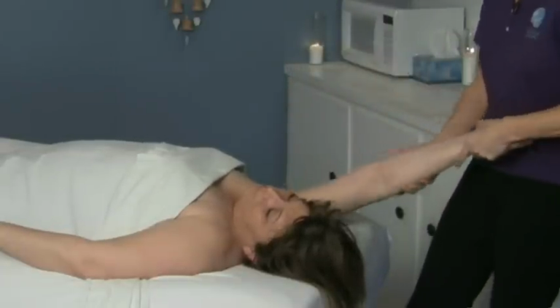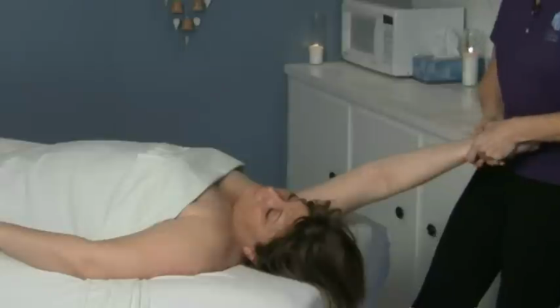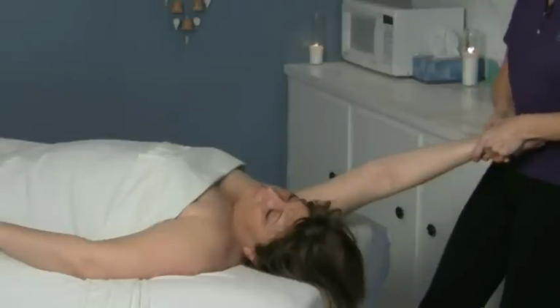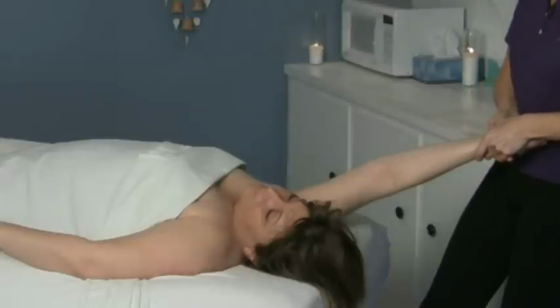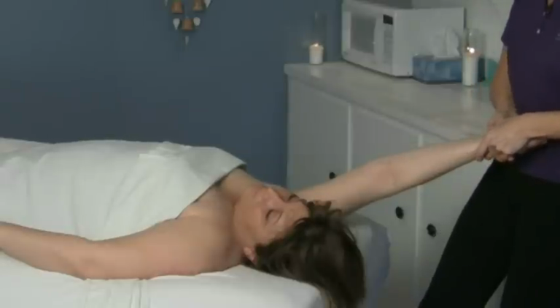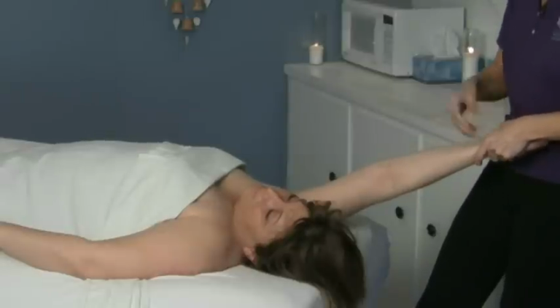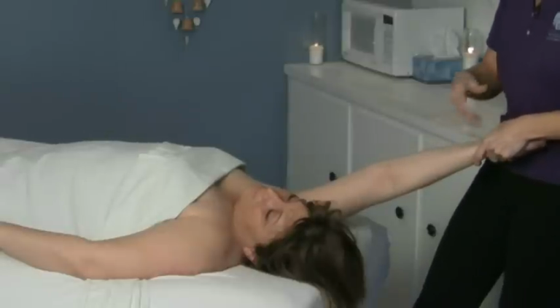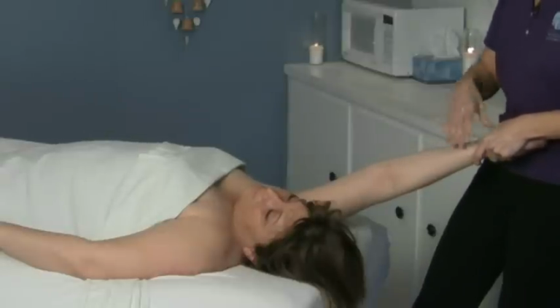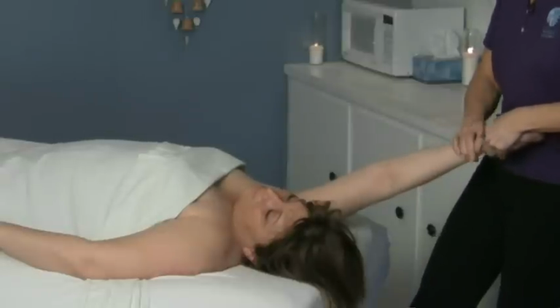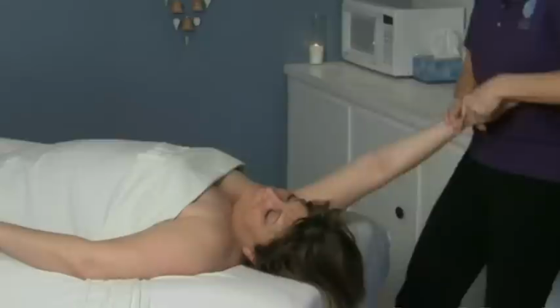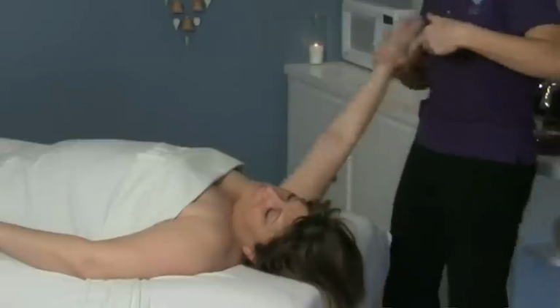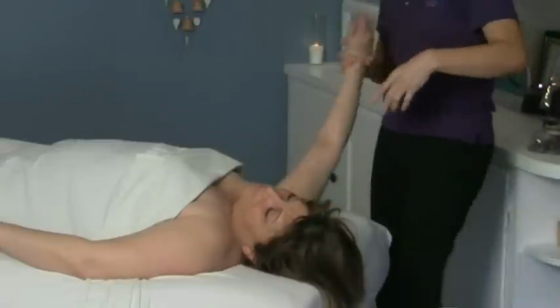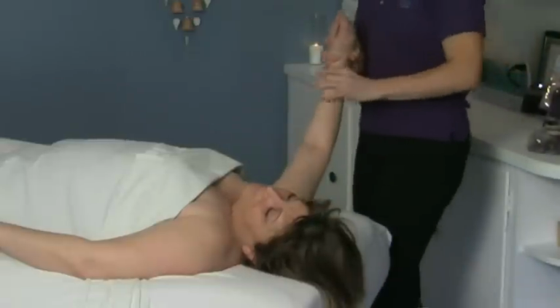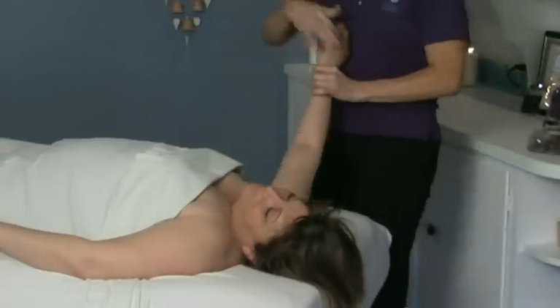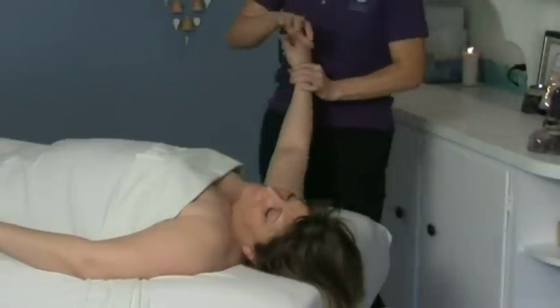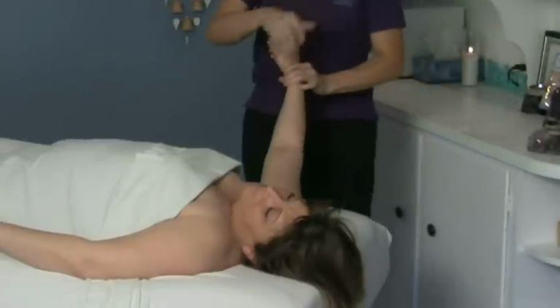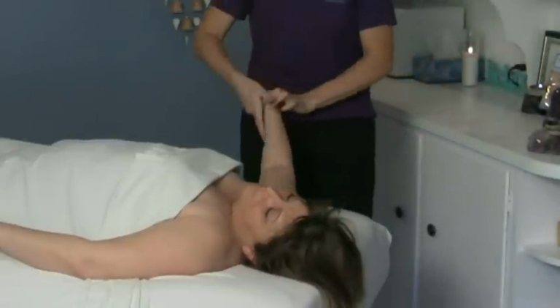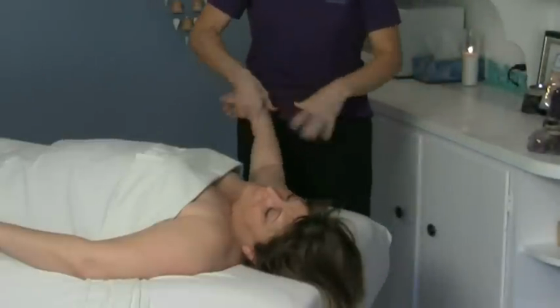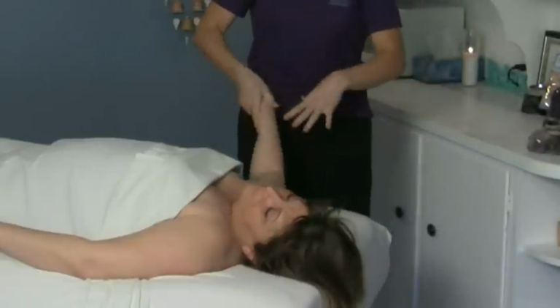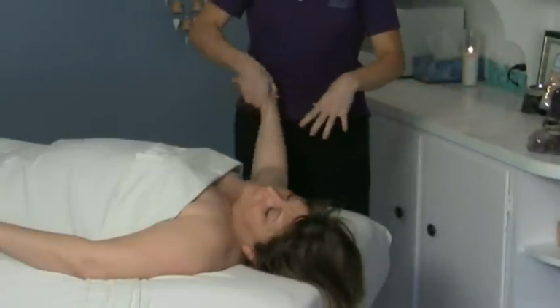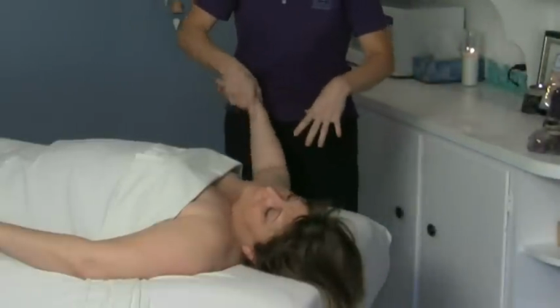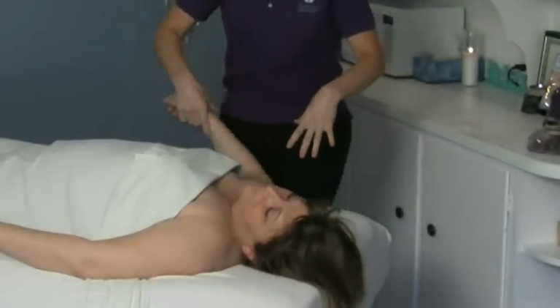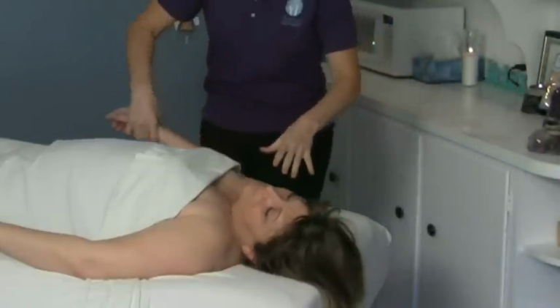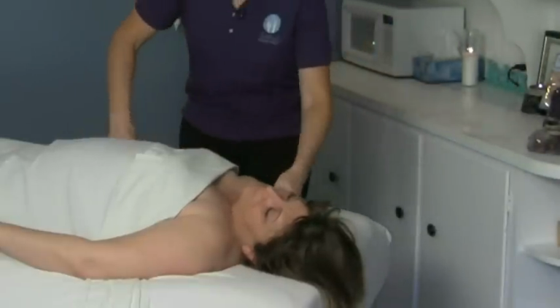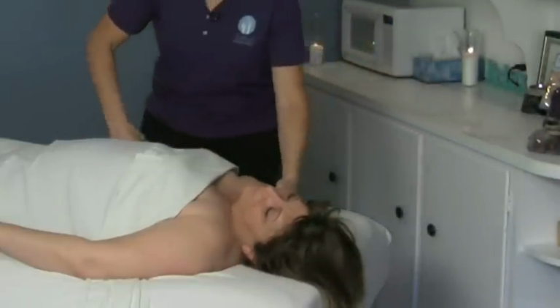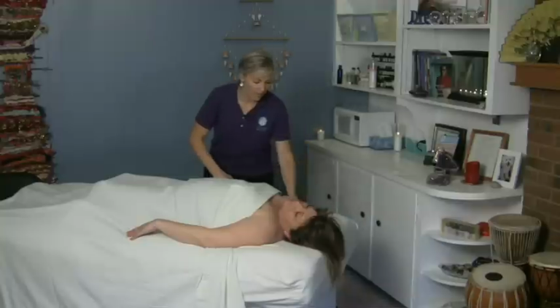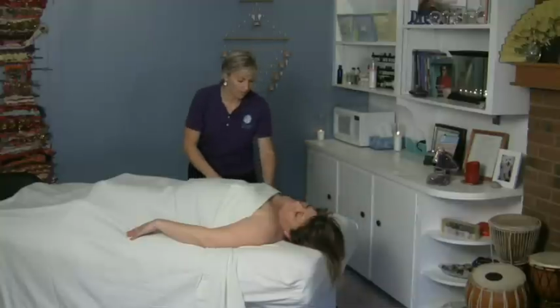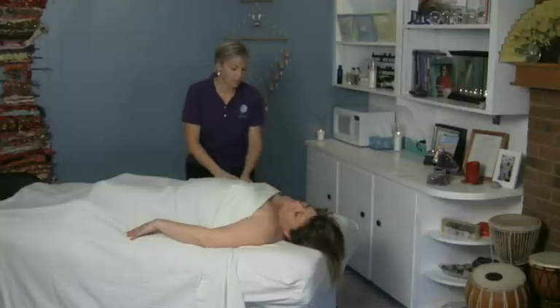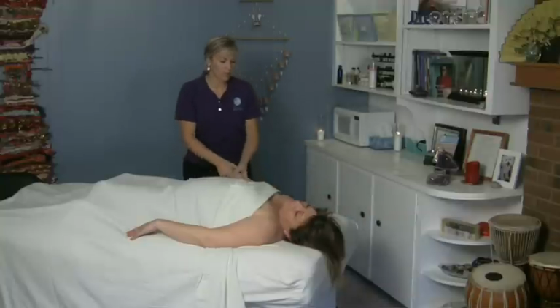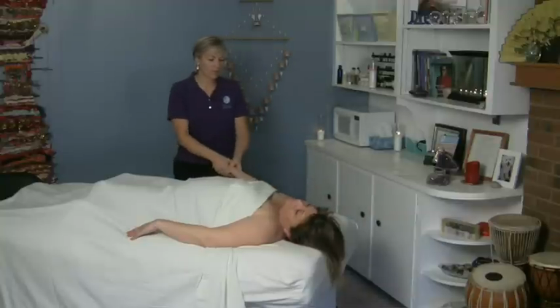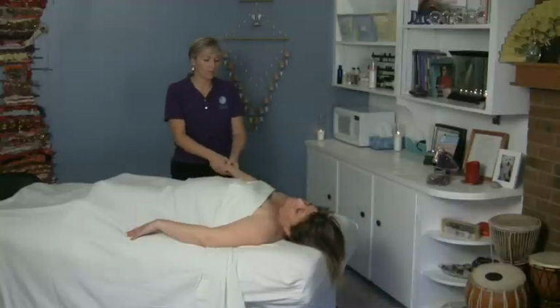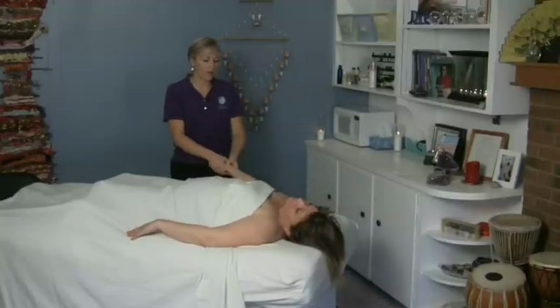And if you pull gently here, a lot of times the wrist will open up too, because it just helps — everybody's wrist is all tightened up. It will help pop that and open it up somewhat. Then you come back through here and you can give another pull this way.